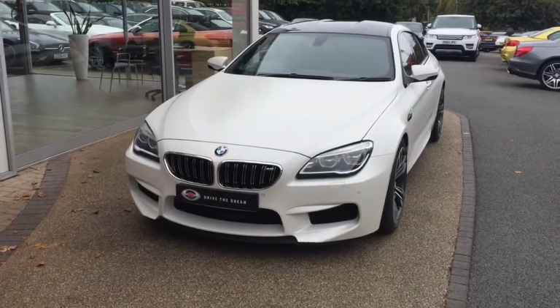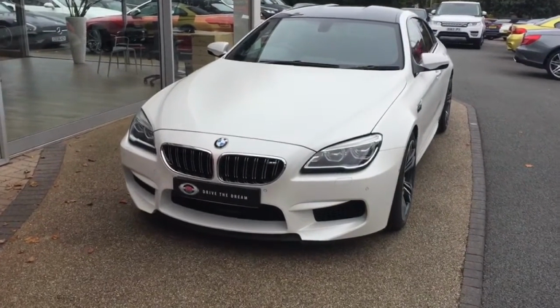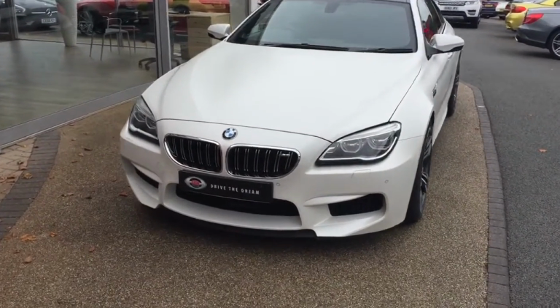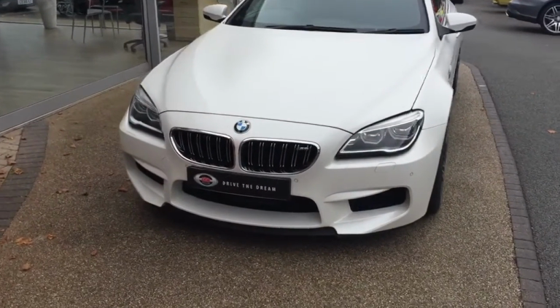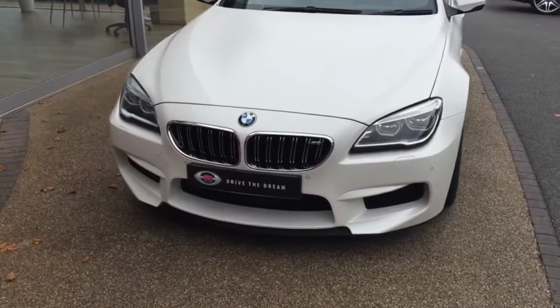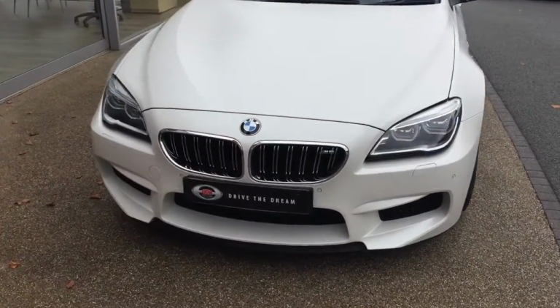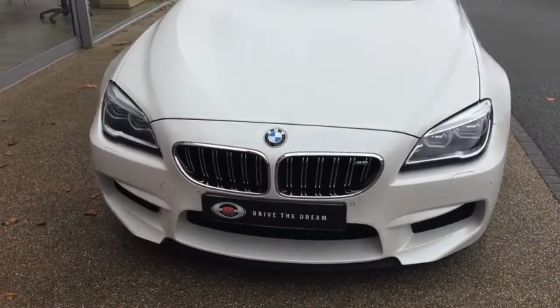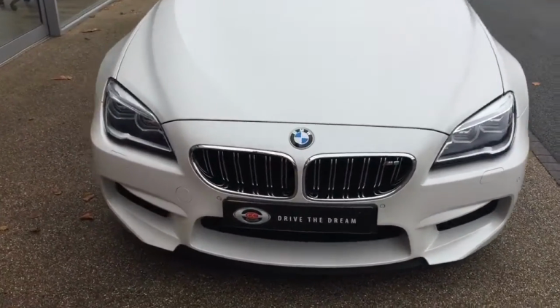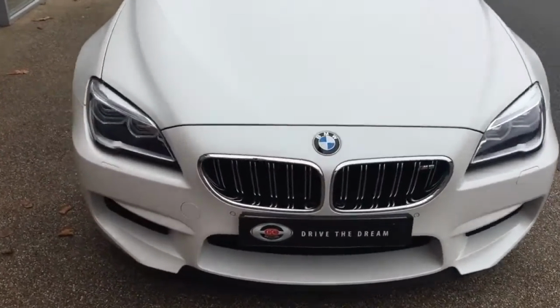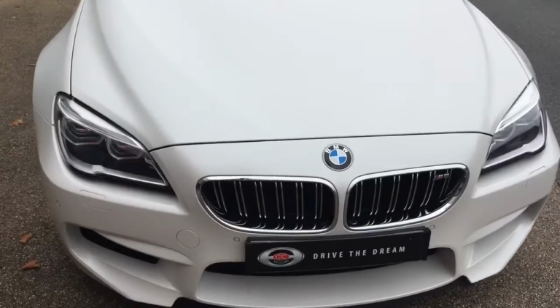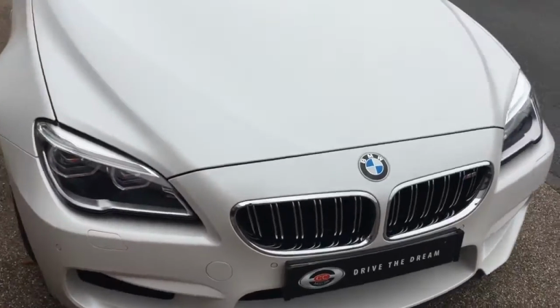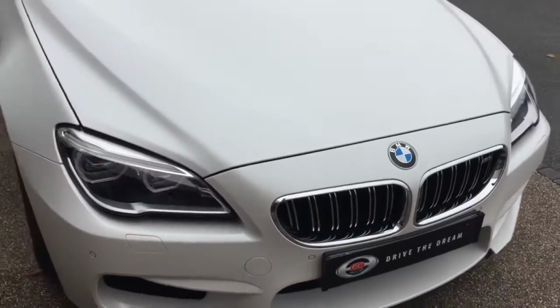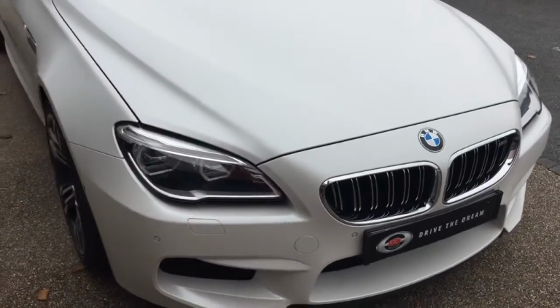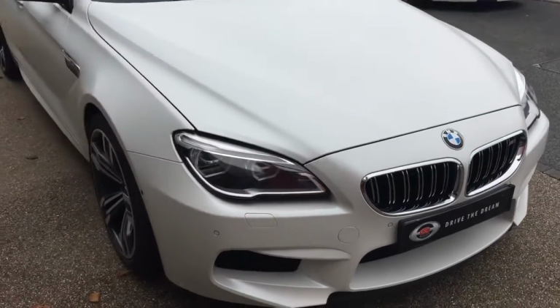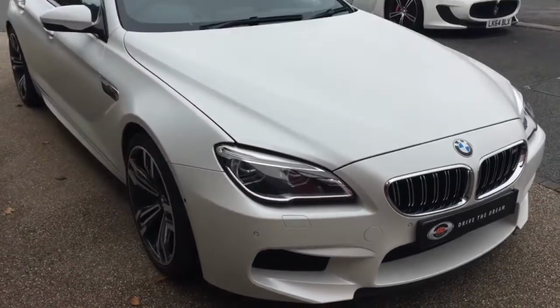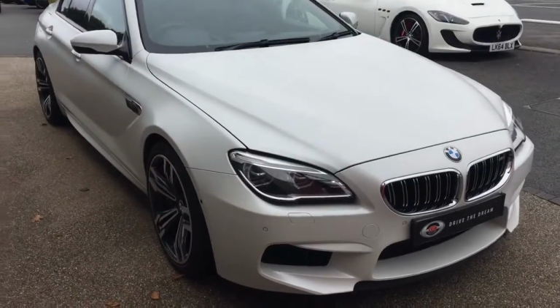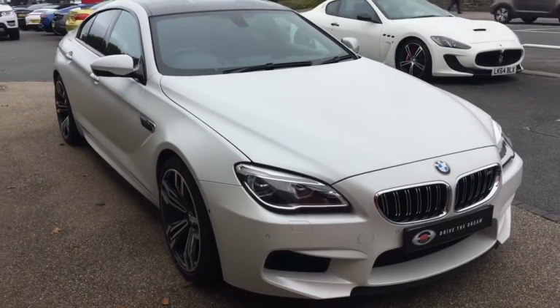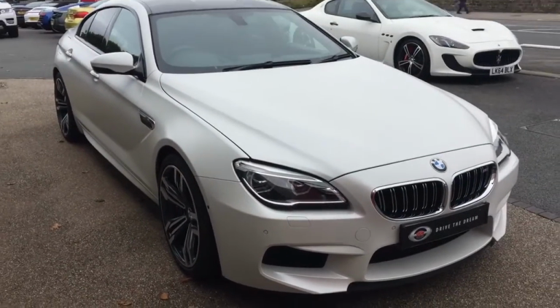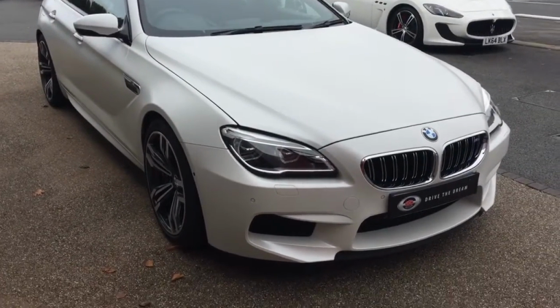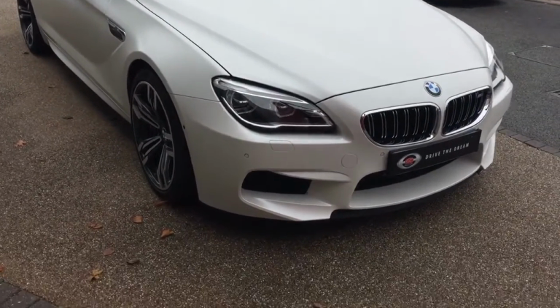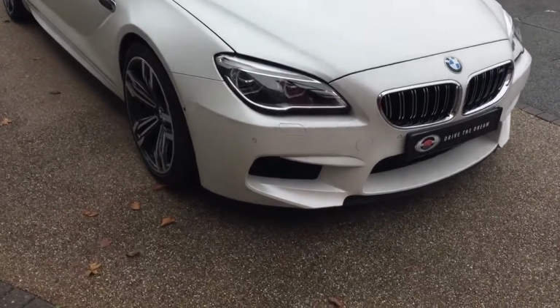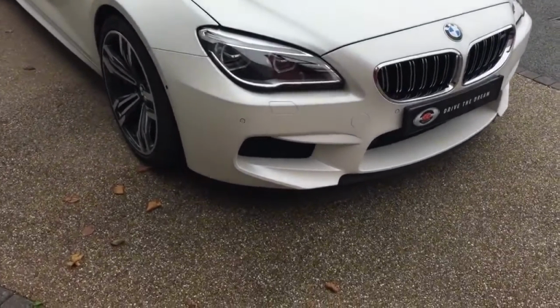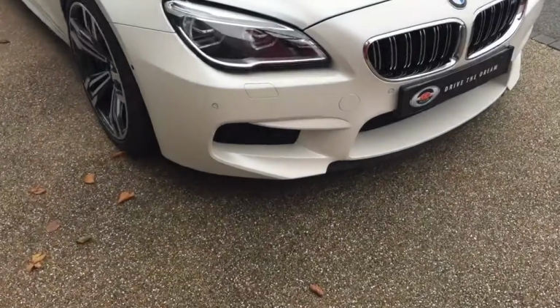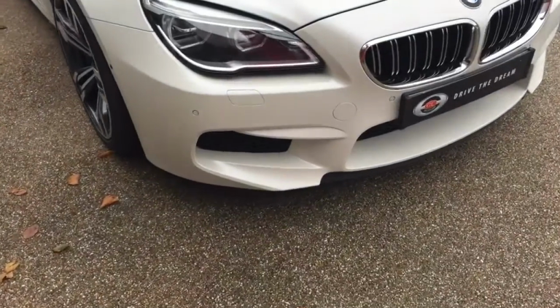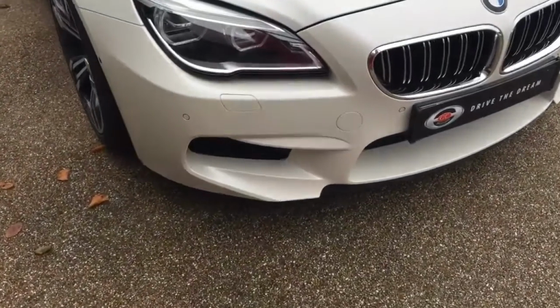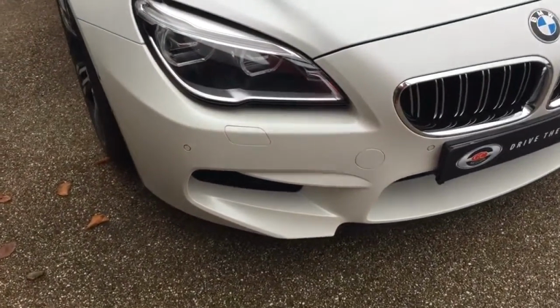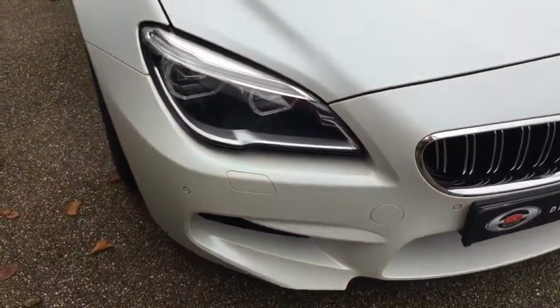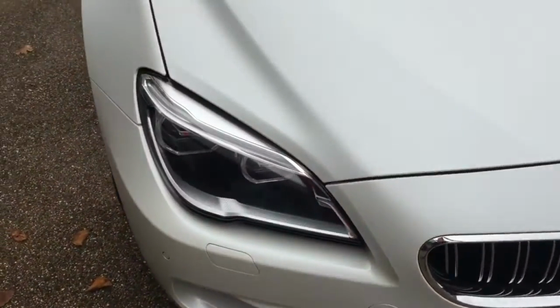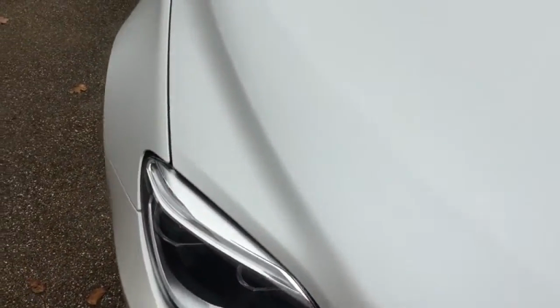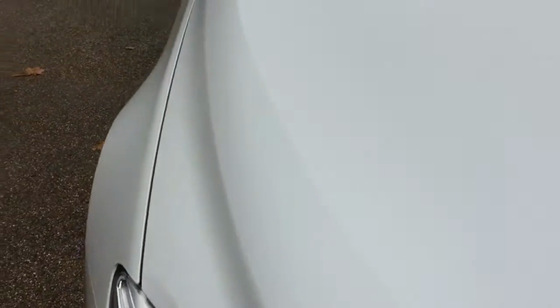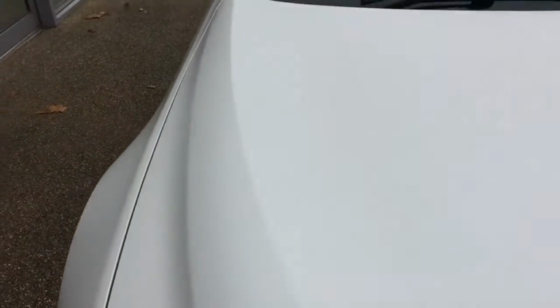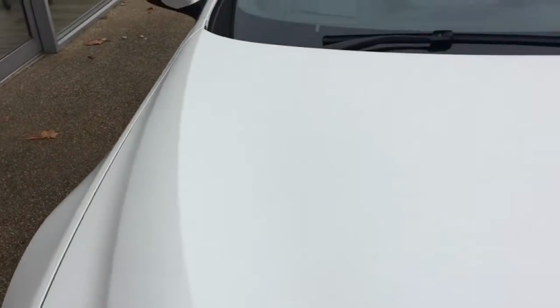Hi, thank you for your inquiry here at GC Motors on the BMW M6. I'm just going to give you a quick tour around the car. This M6 is a Grand Coupe and it is in lovely condition.